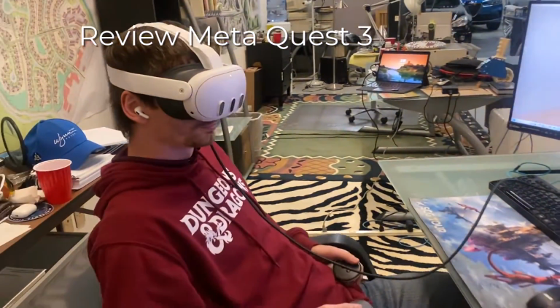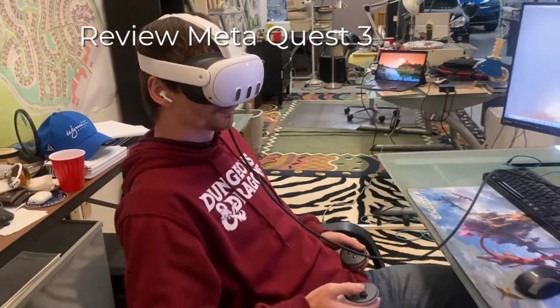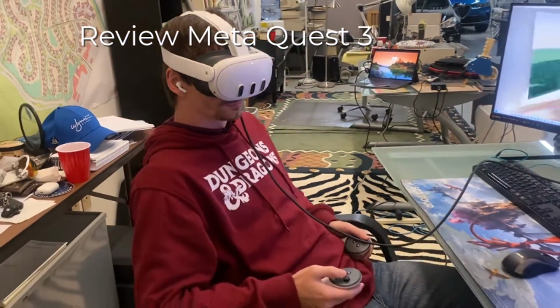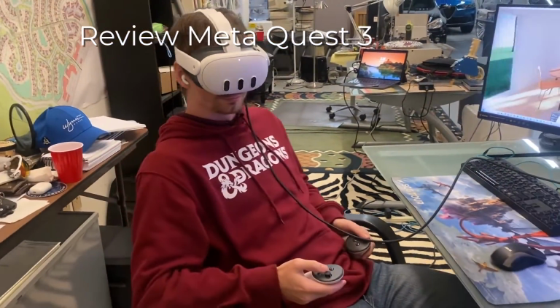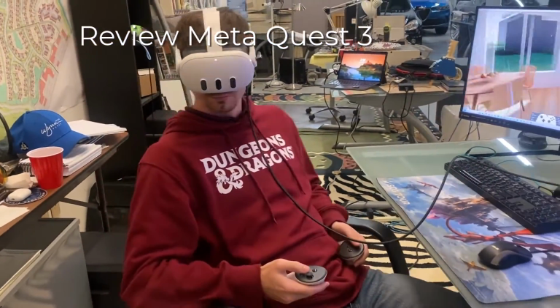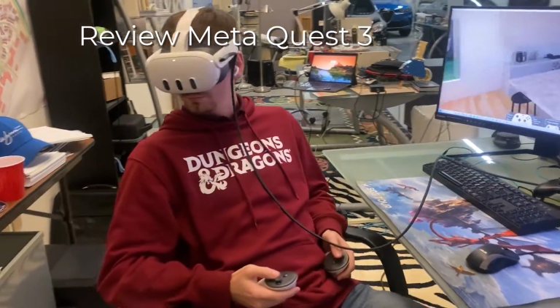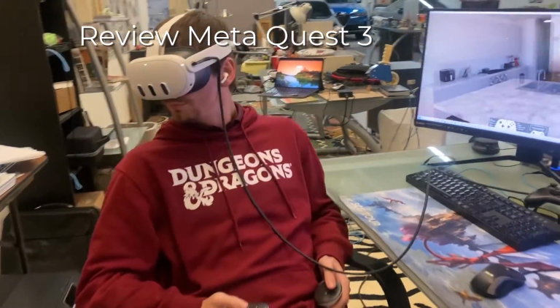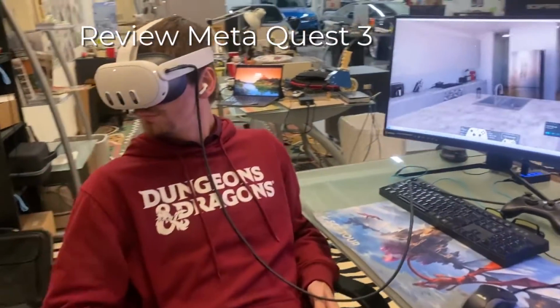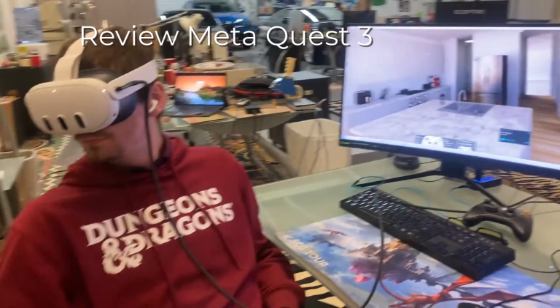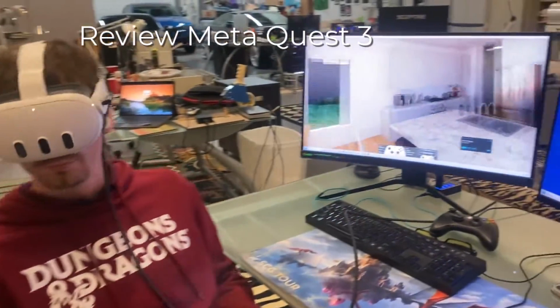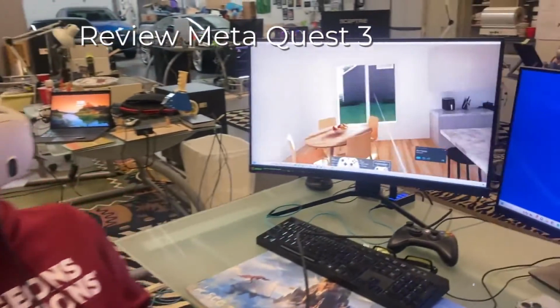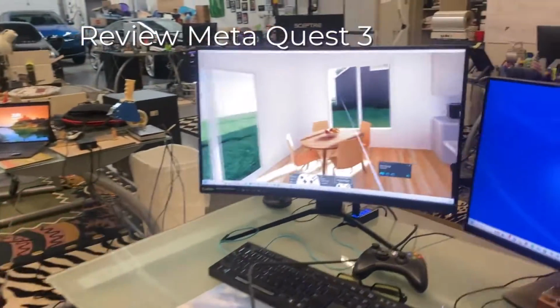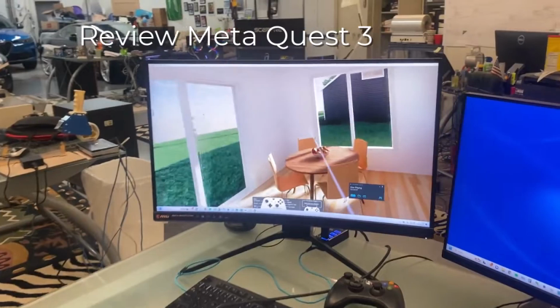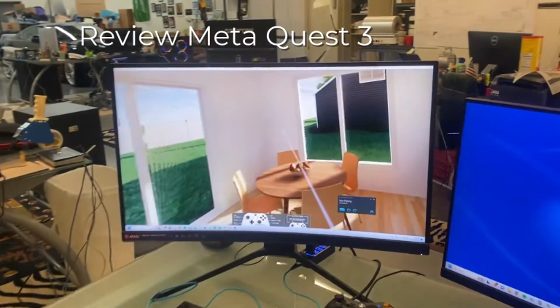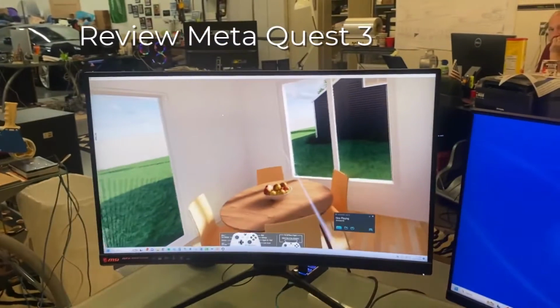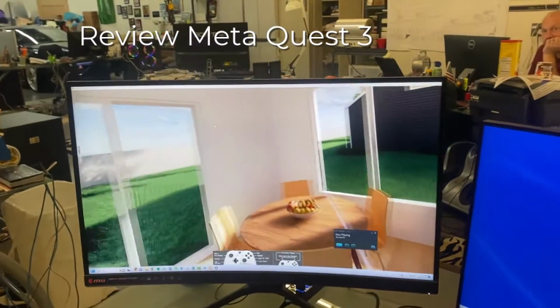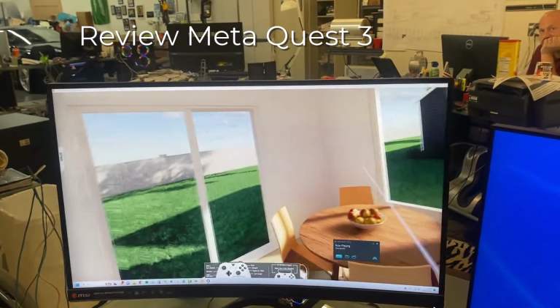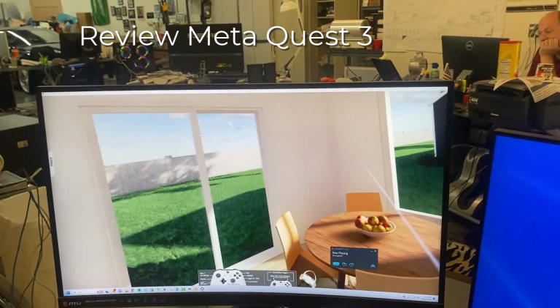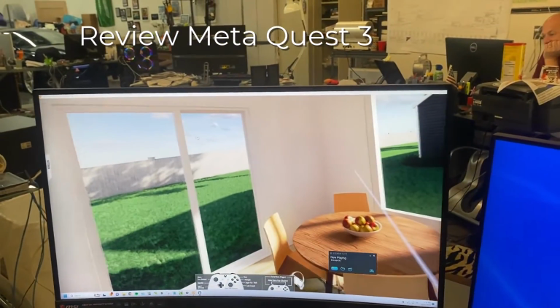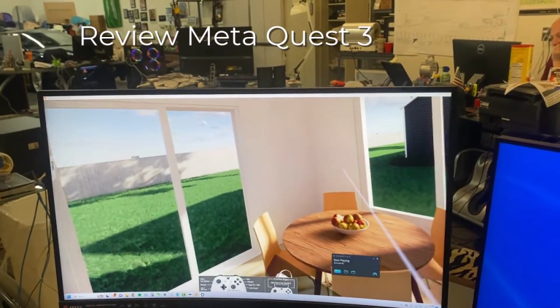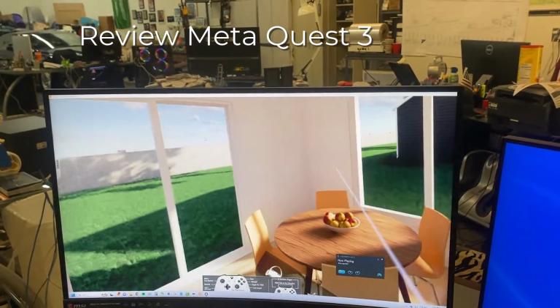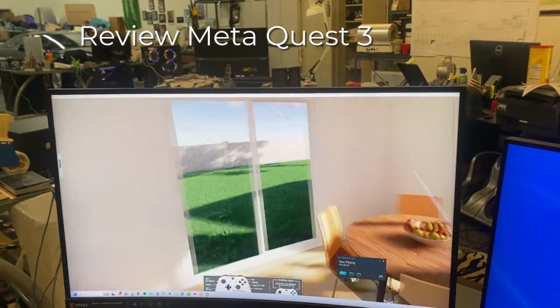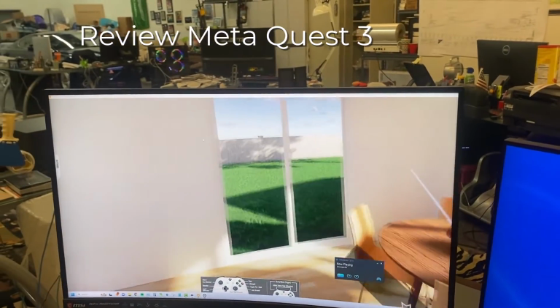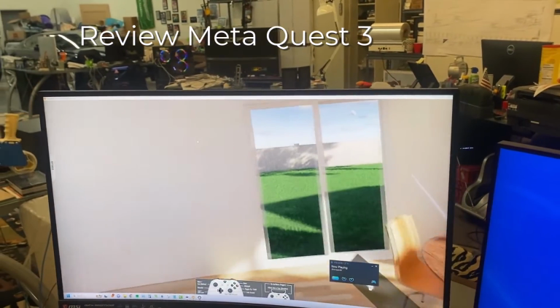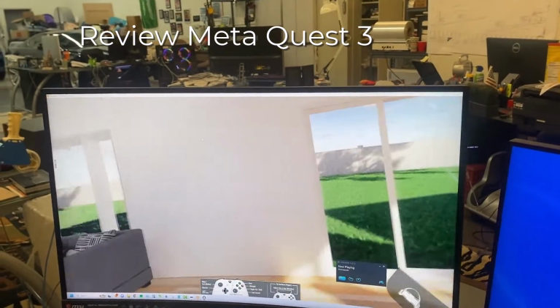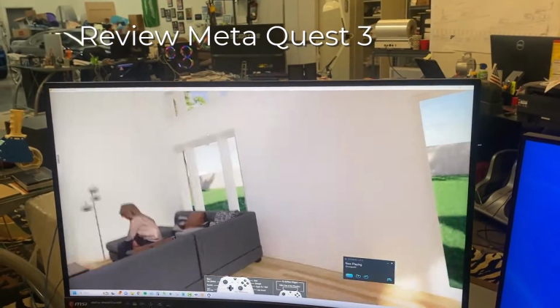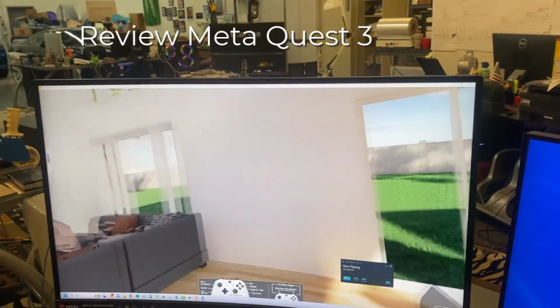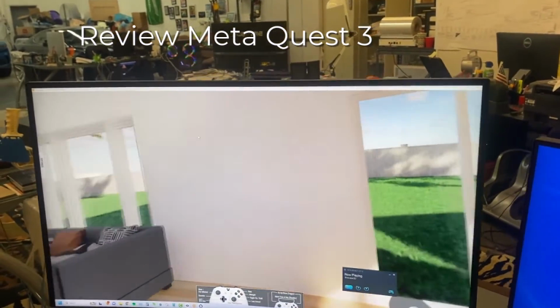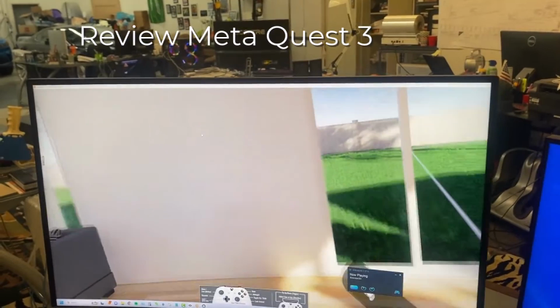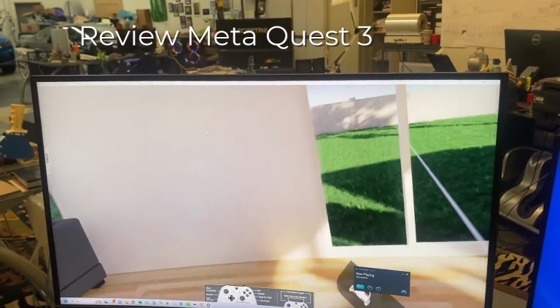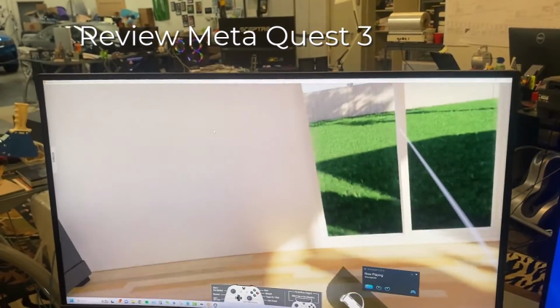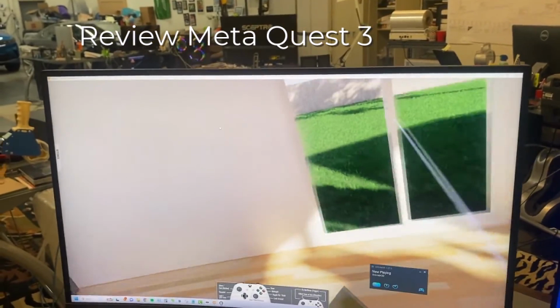What really sets the MetaQuest 3 apart is the mixed reality. When you leave the protected zone, you can see the surroundings, and on the edge it is ghosted, so you can see both the virtual world and the real world.